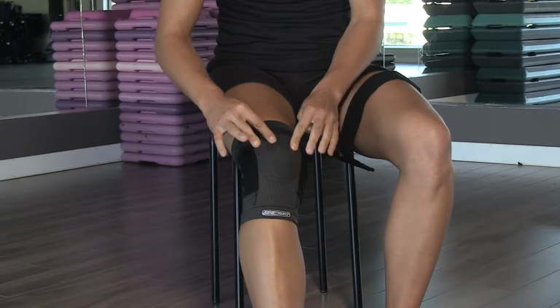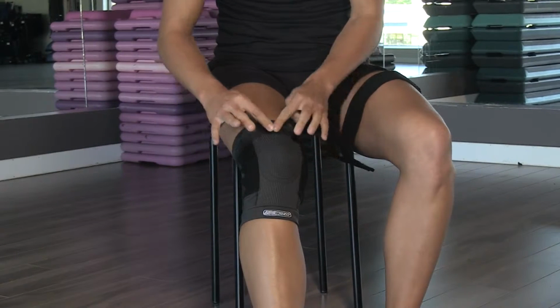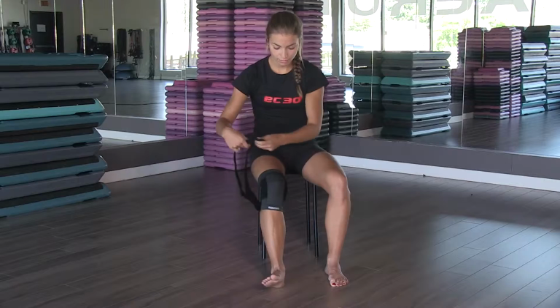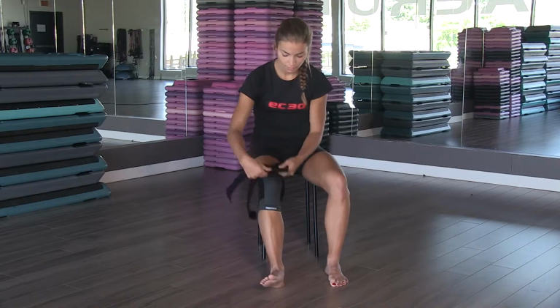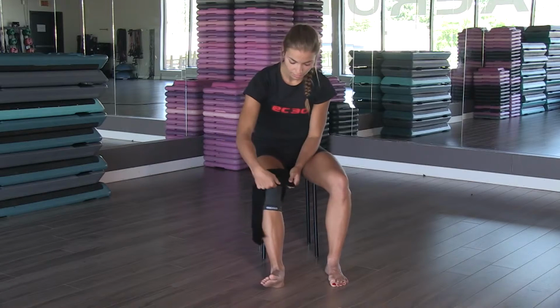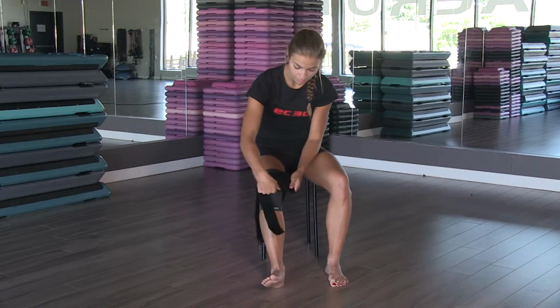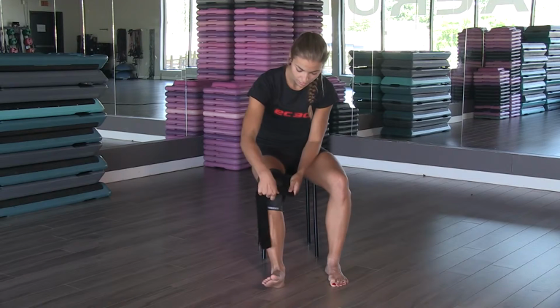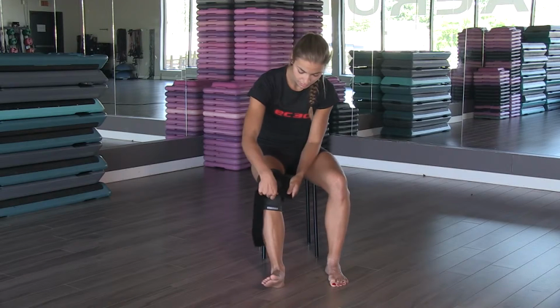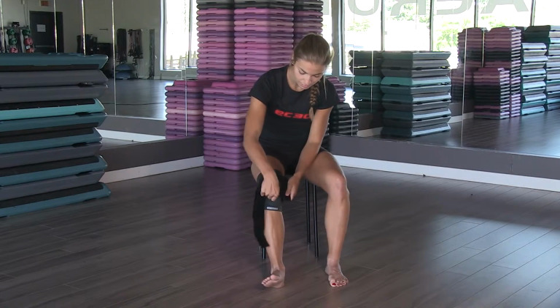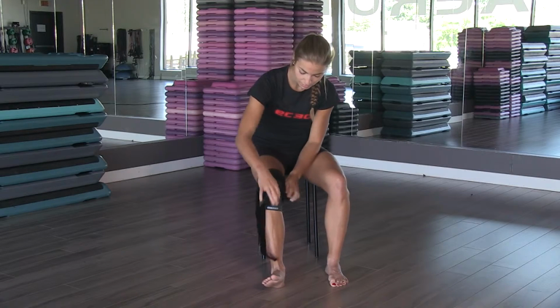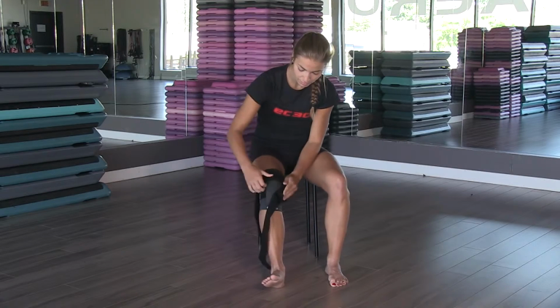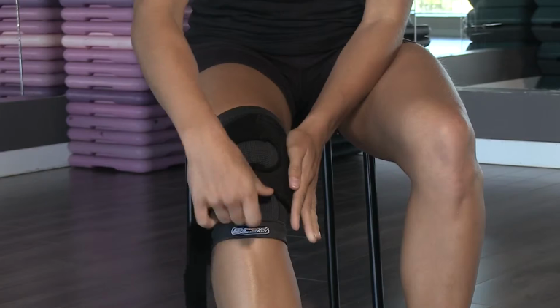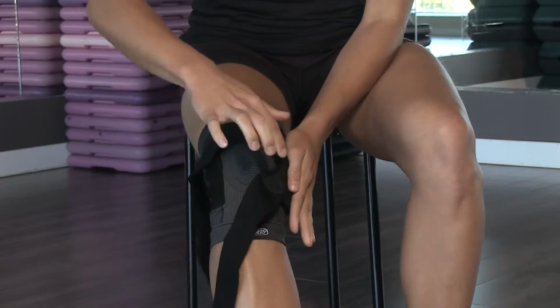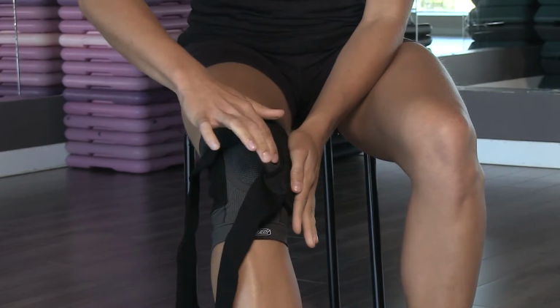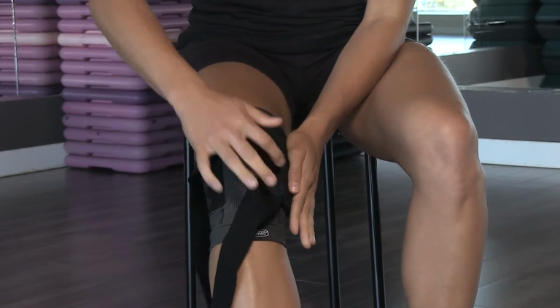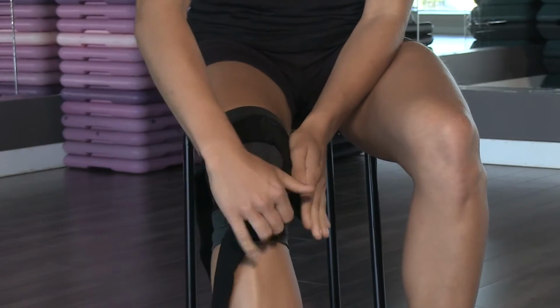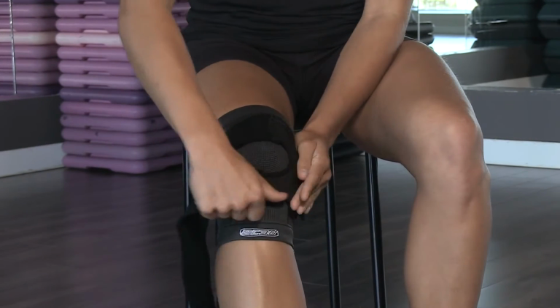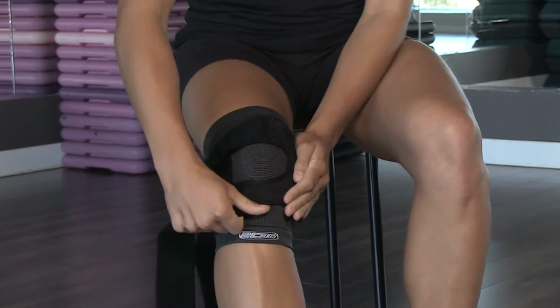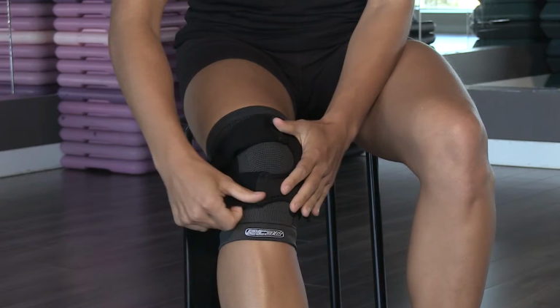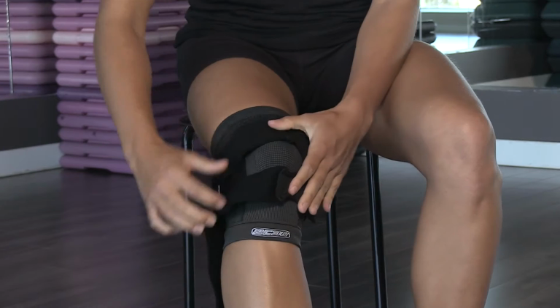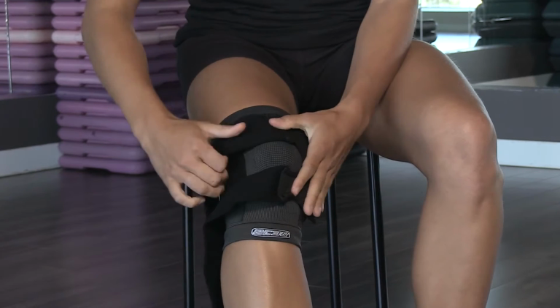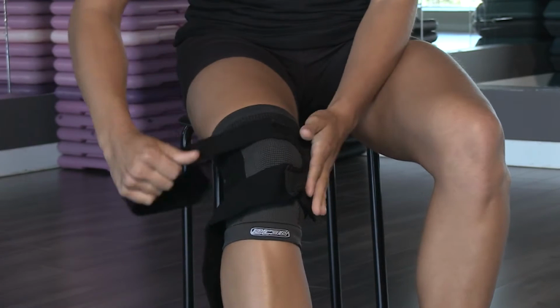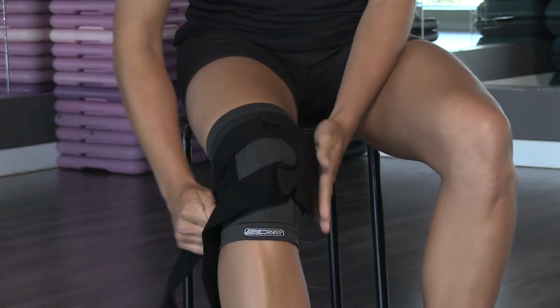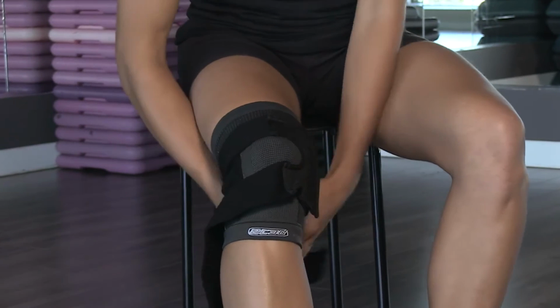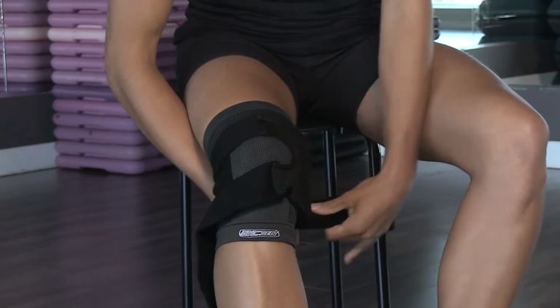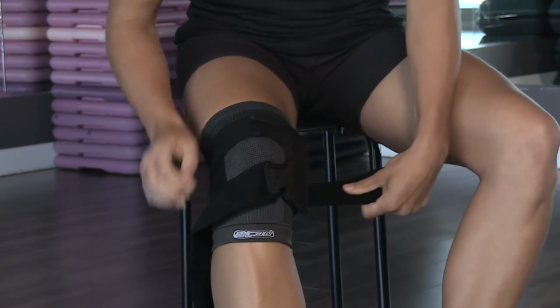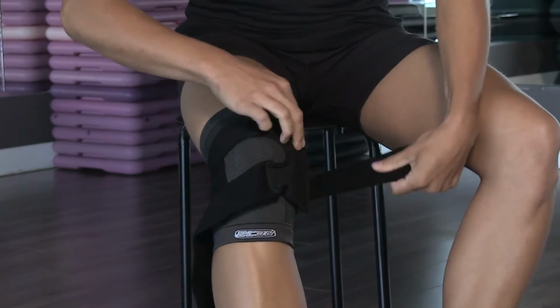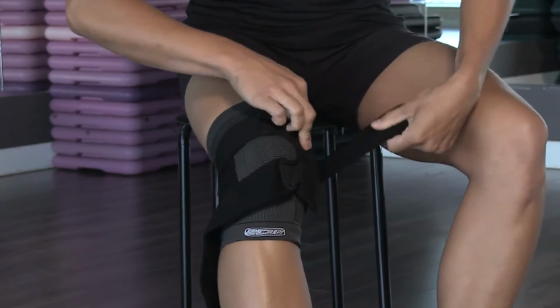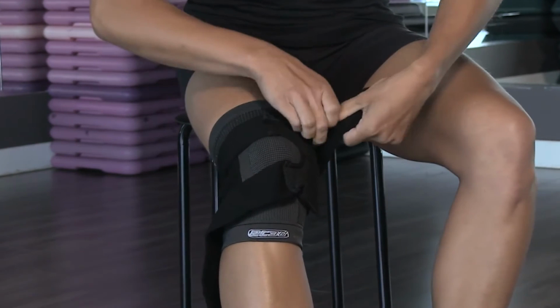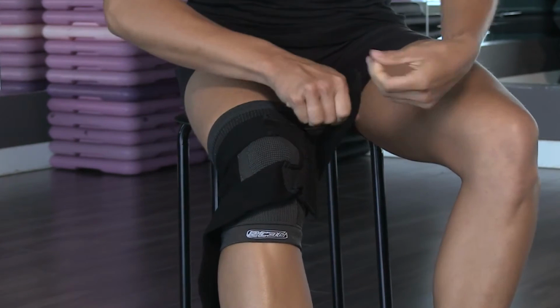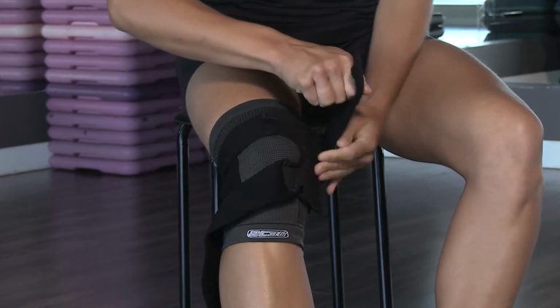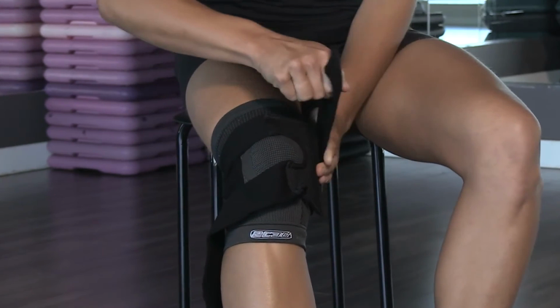For a personal fit, you may position the straps on either side to prevent inner or outer movement of the patella.